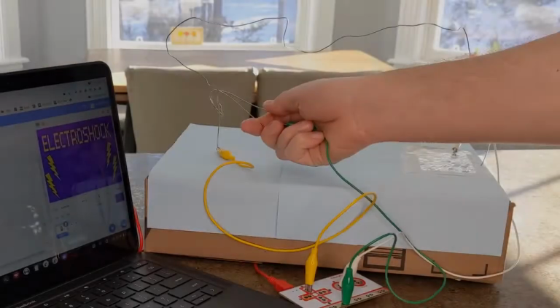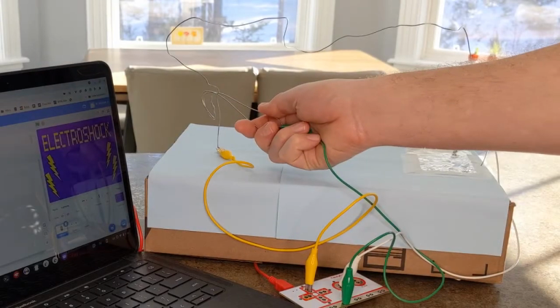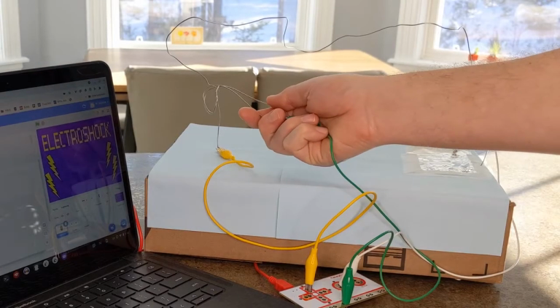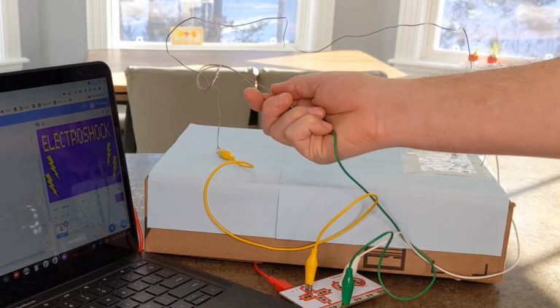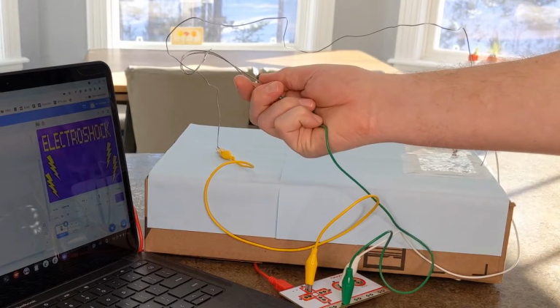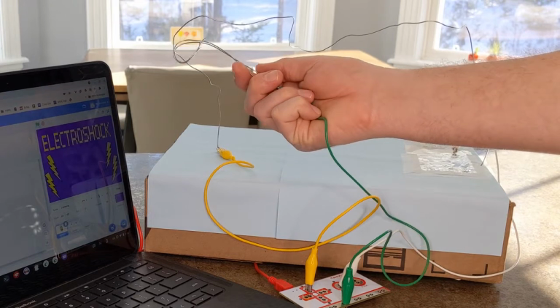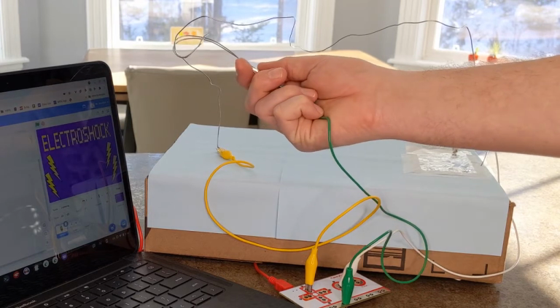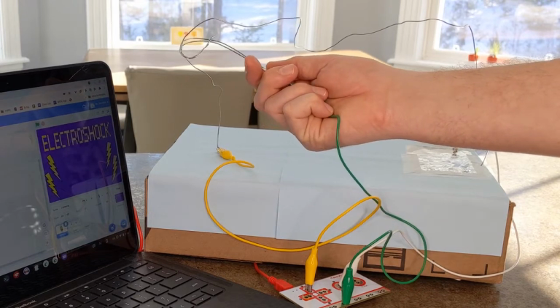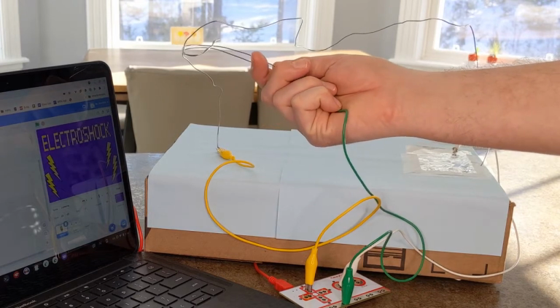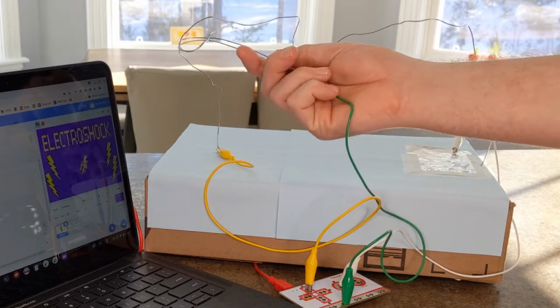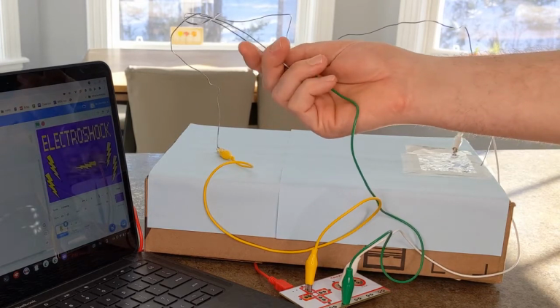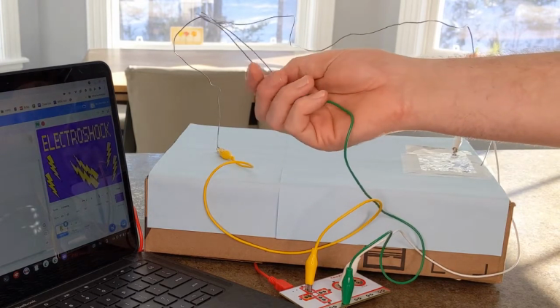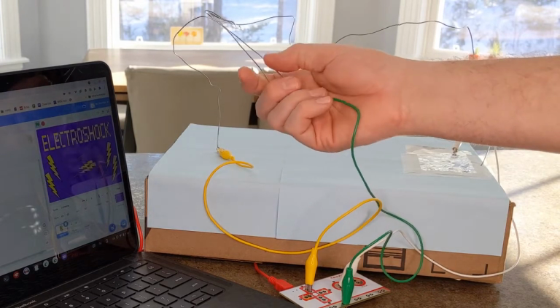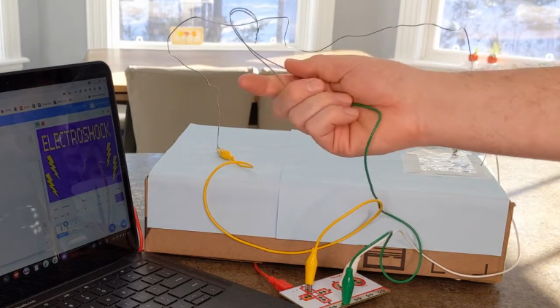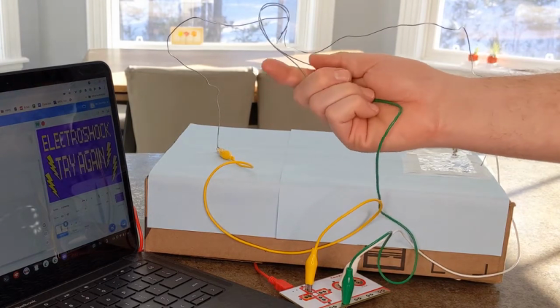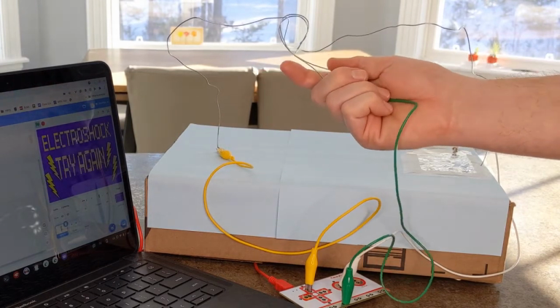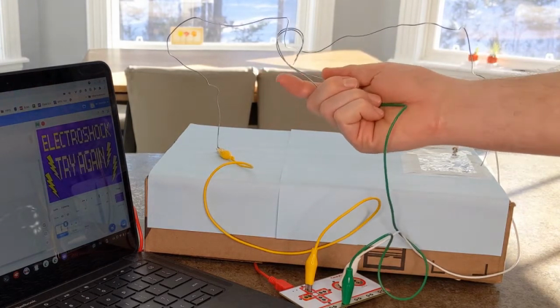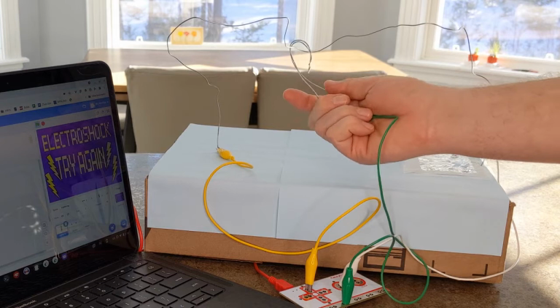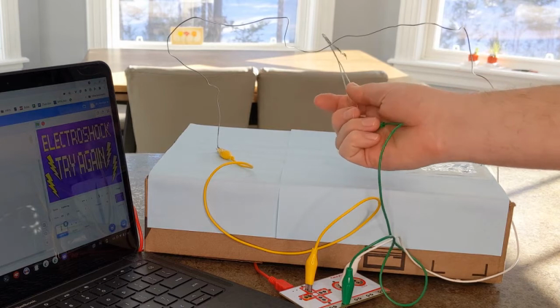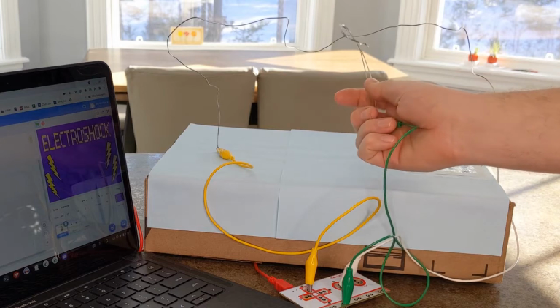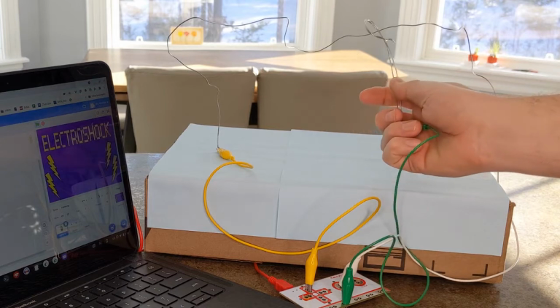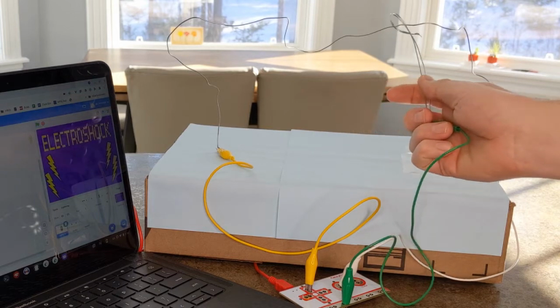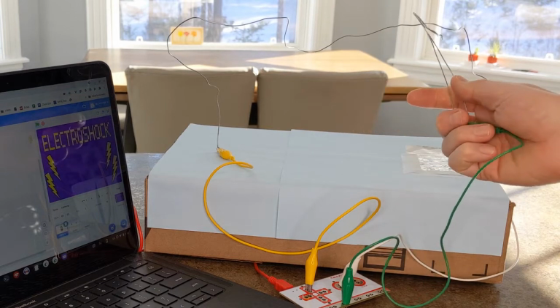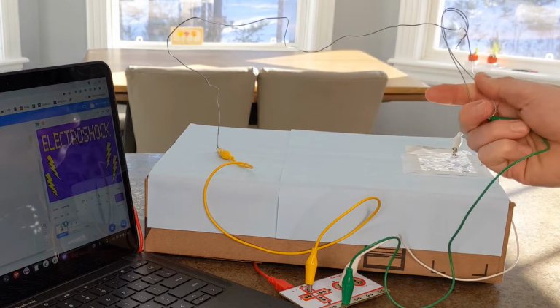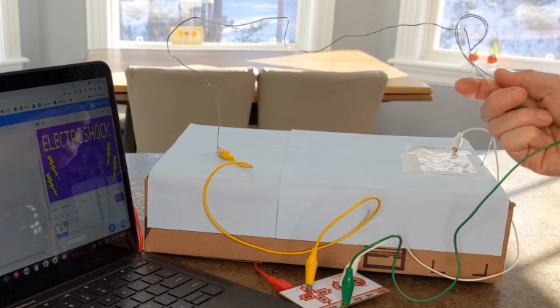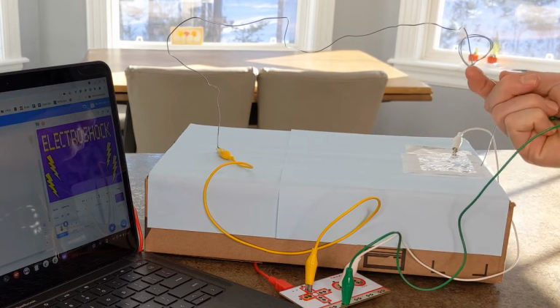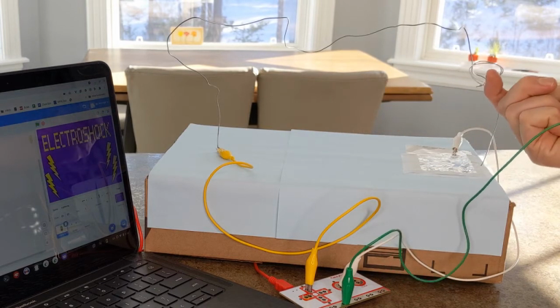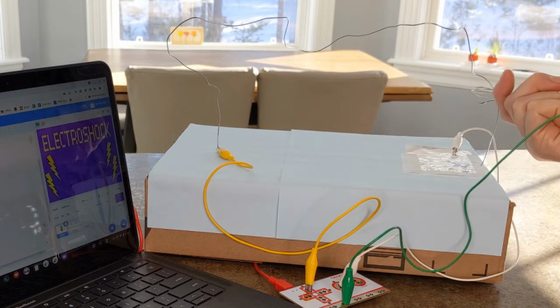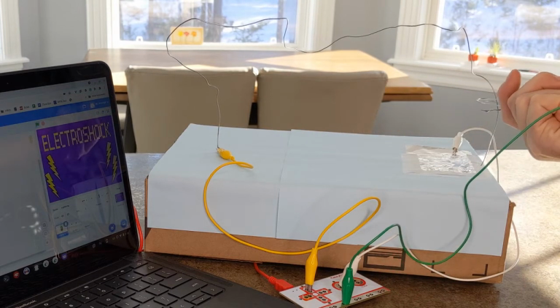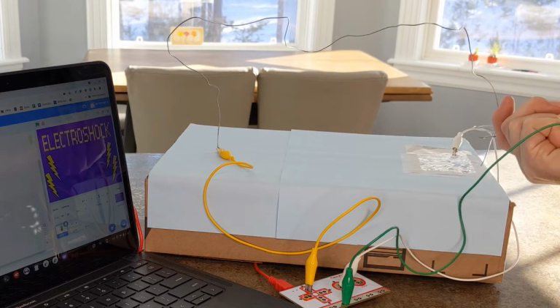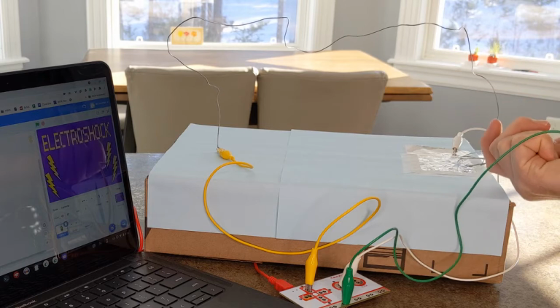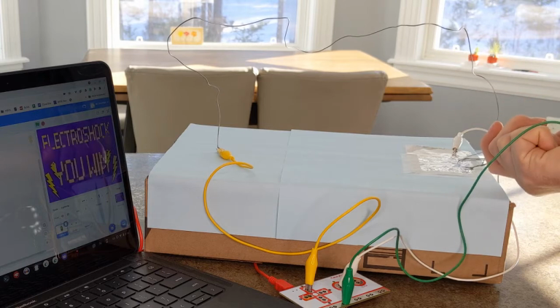How about this one? The goal is to move the handle to the base without touching the coiled wire. The code is set to make a loud sound if you do touch the coil and to make a celebration sound when you touch the base.